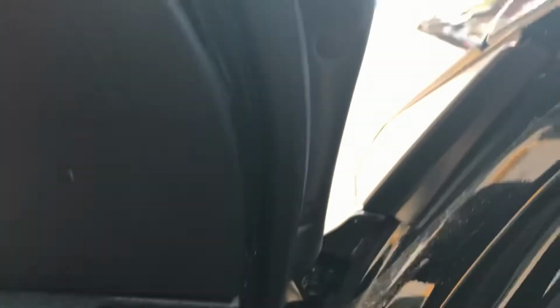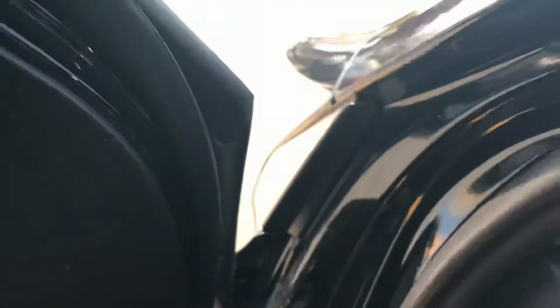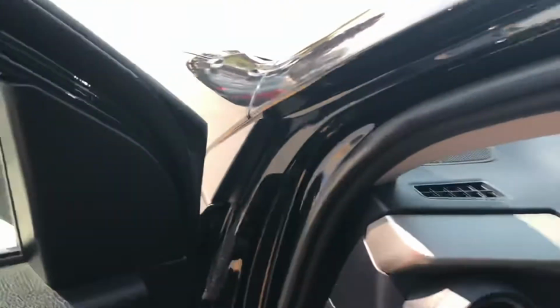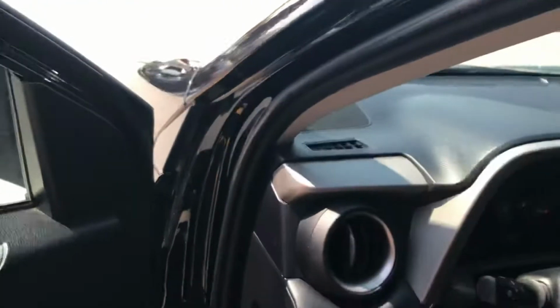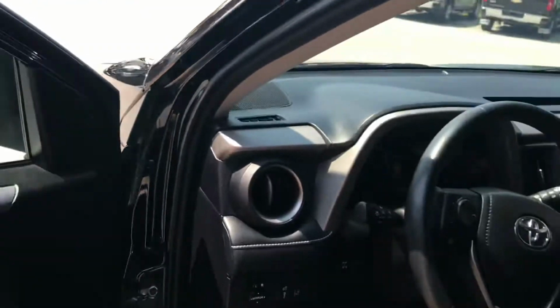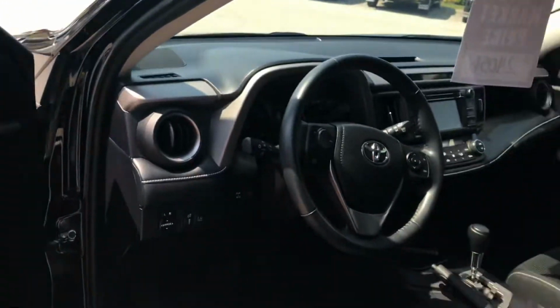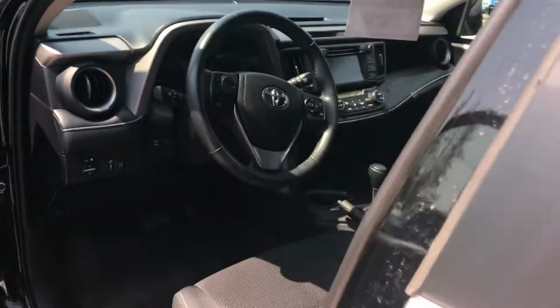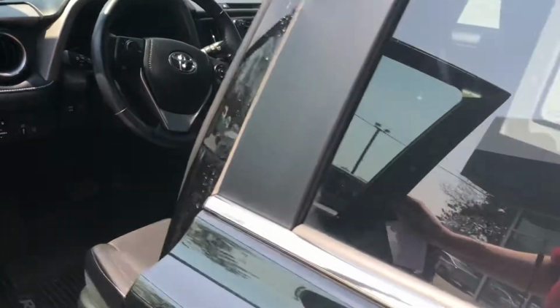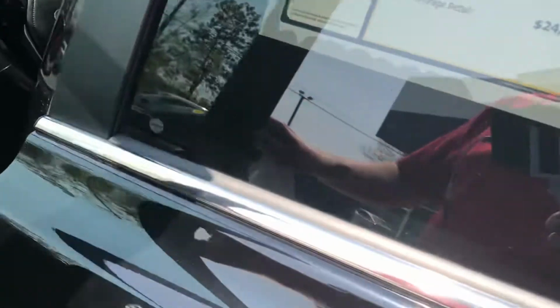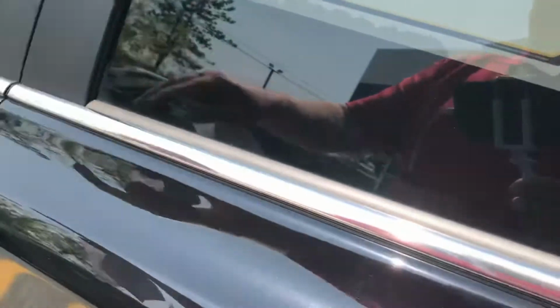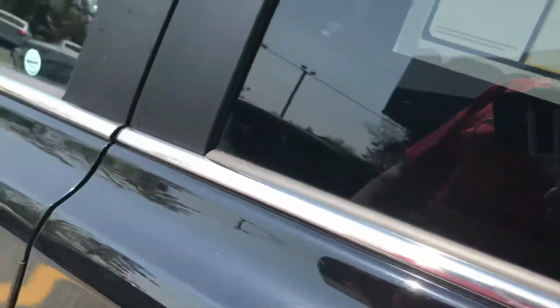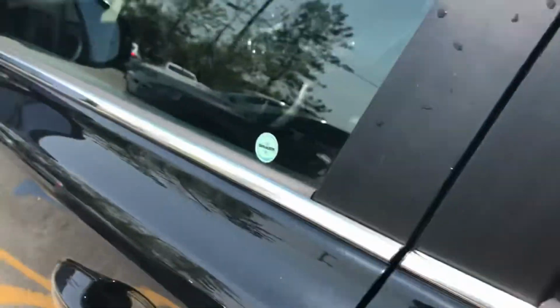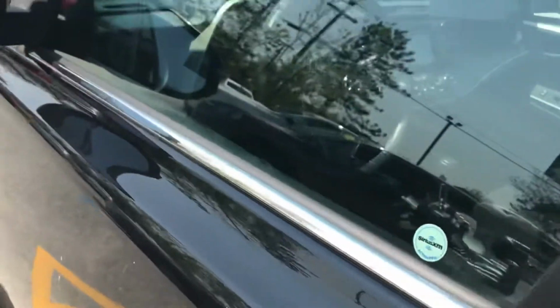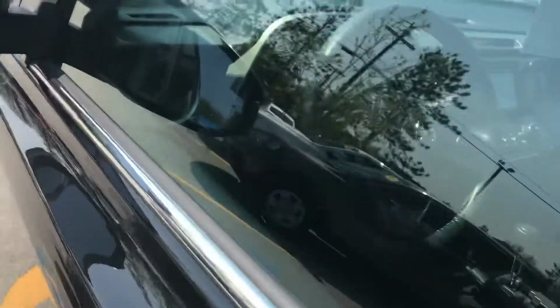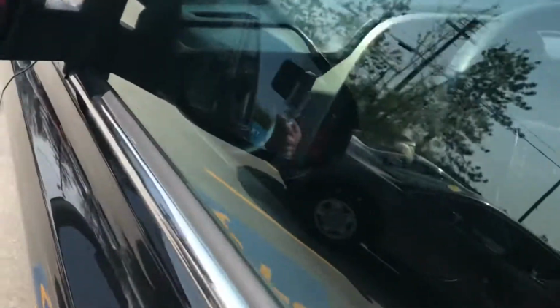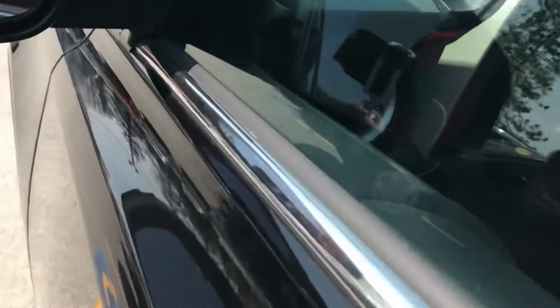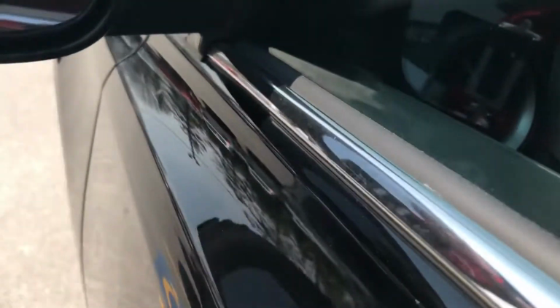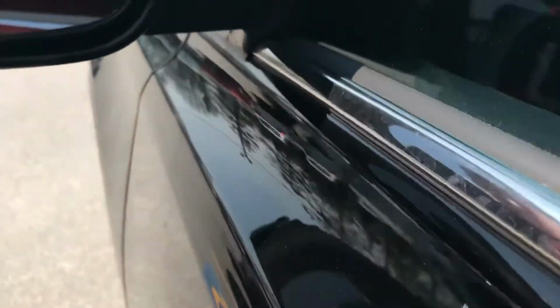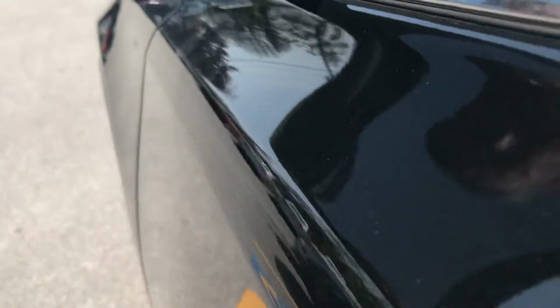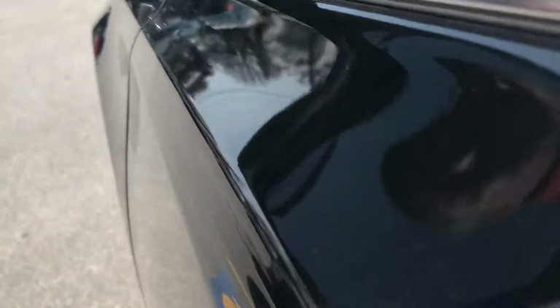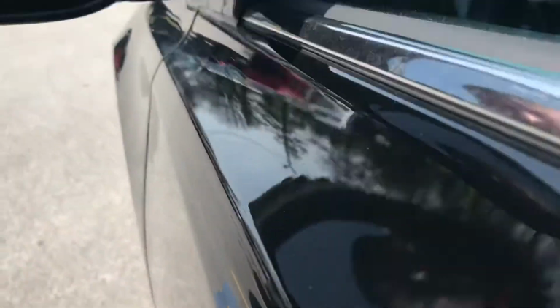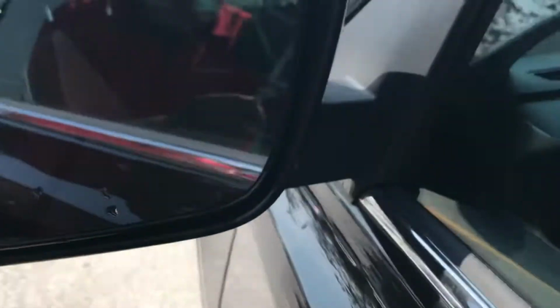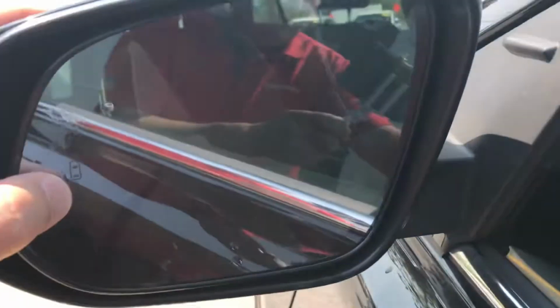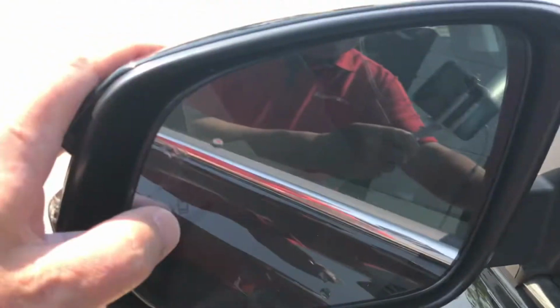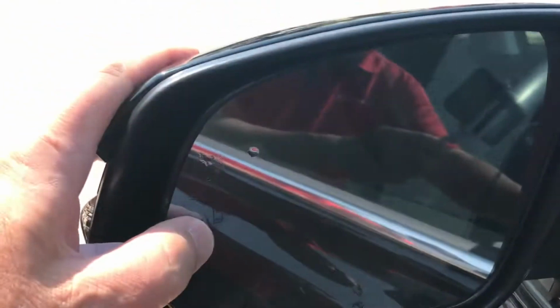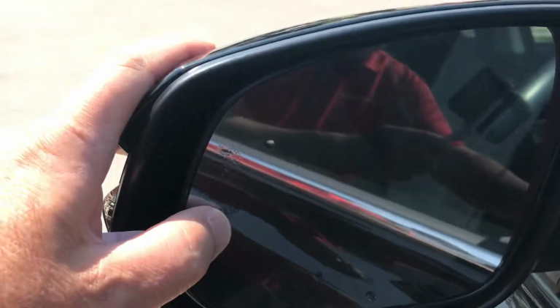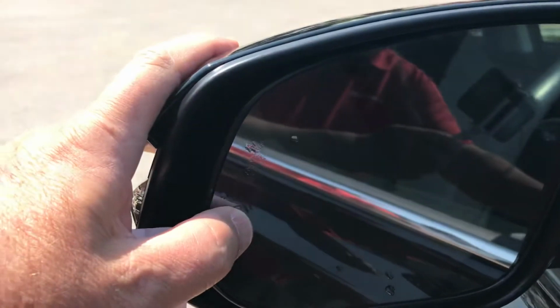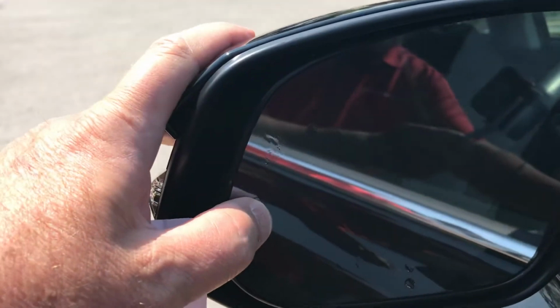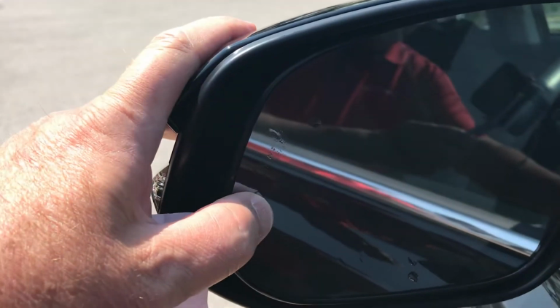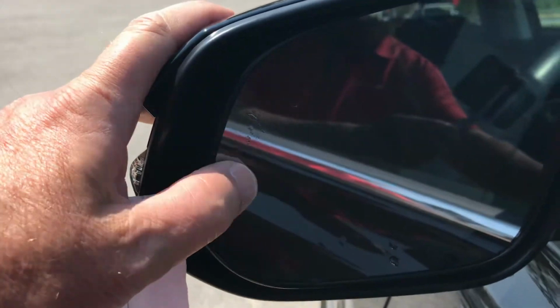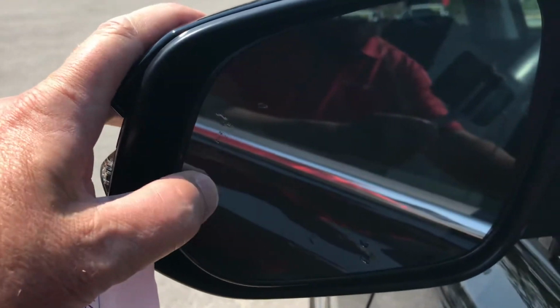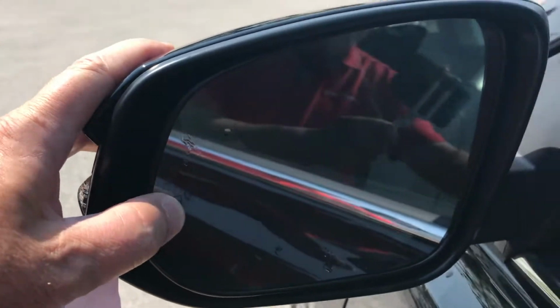You do have some very nice safety equipment with this vehicle, like lane change warning. Also your blind spot alert here in your mirror — so if there's a car coming in your blind spot, it has radar that goes out and would flash right there.